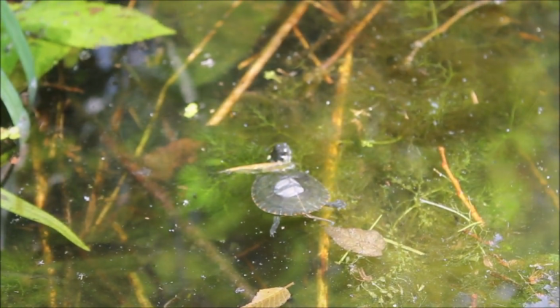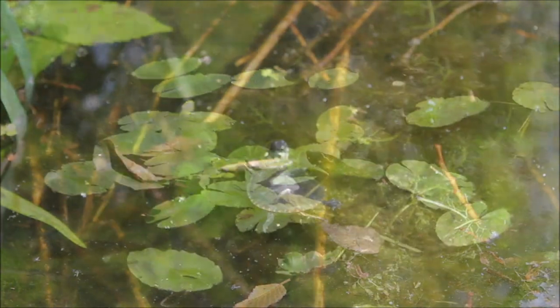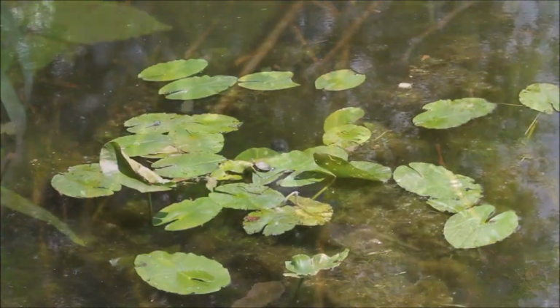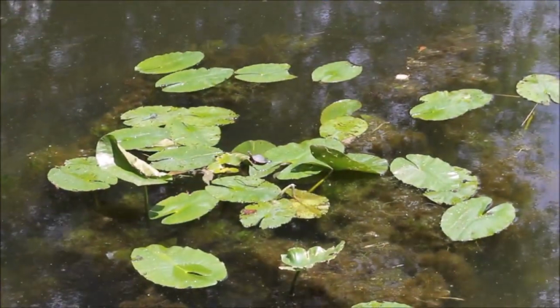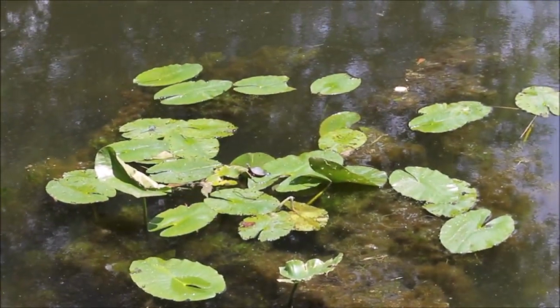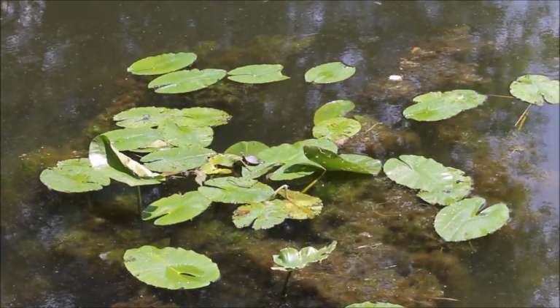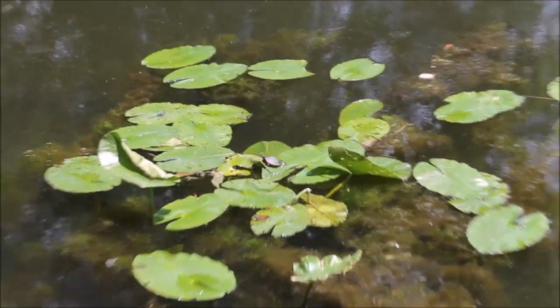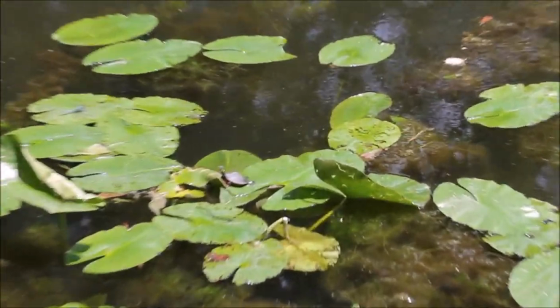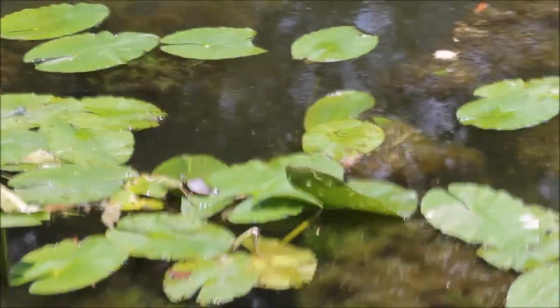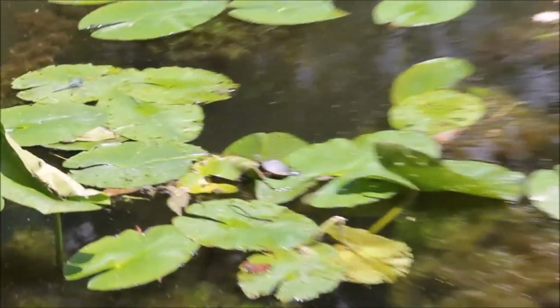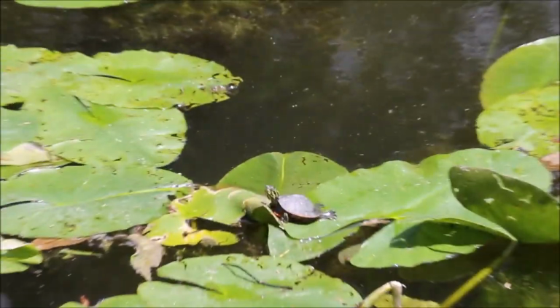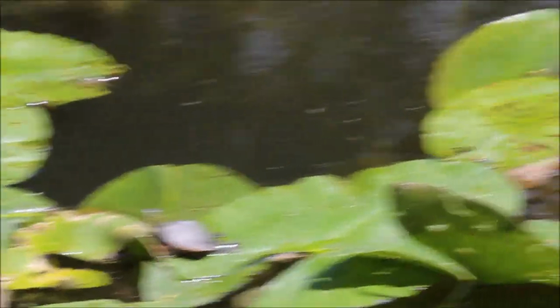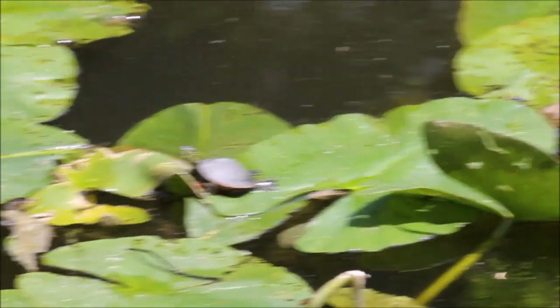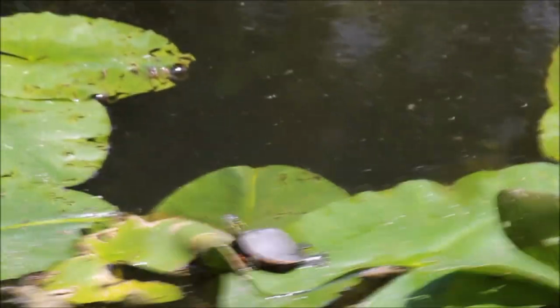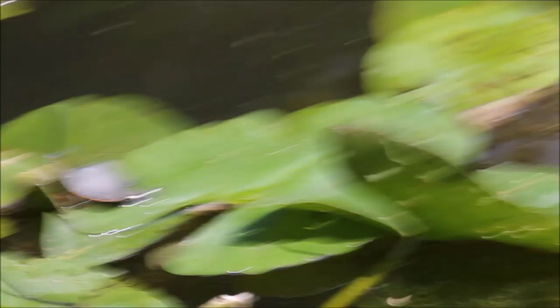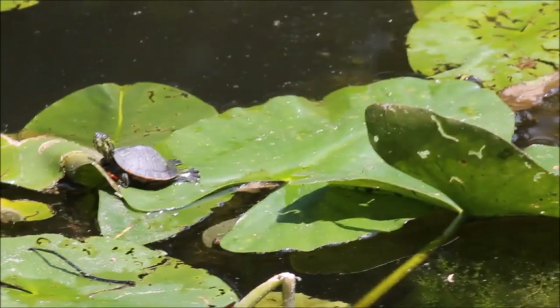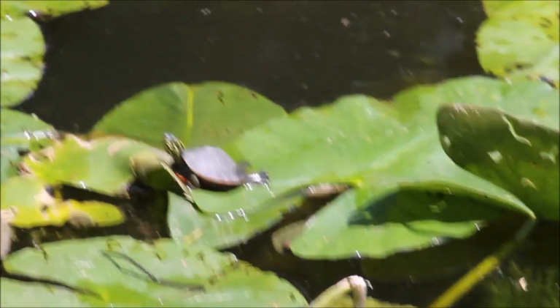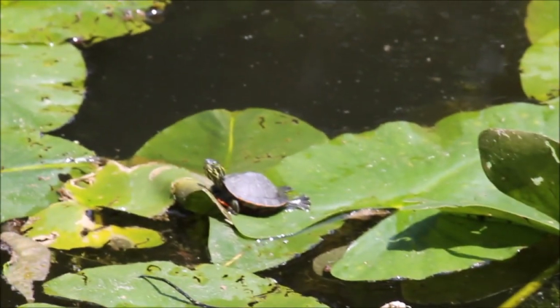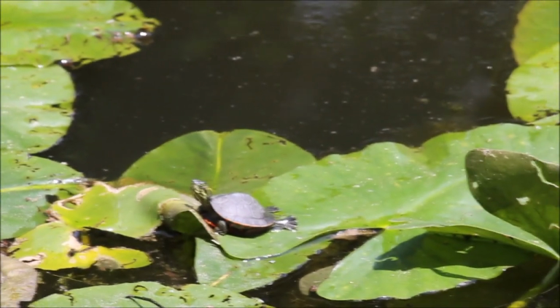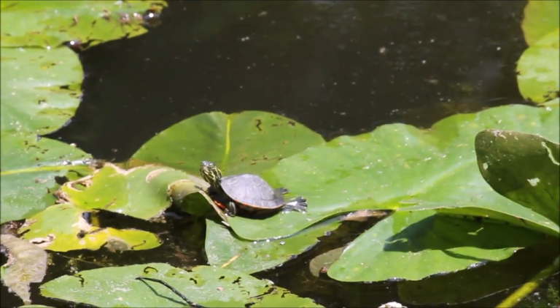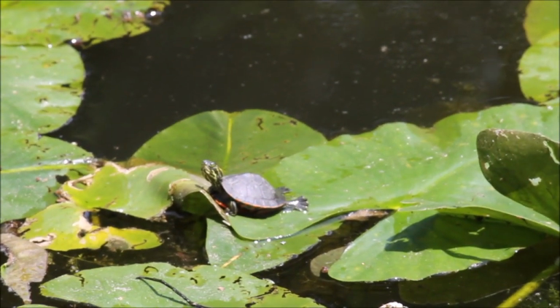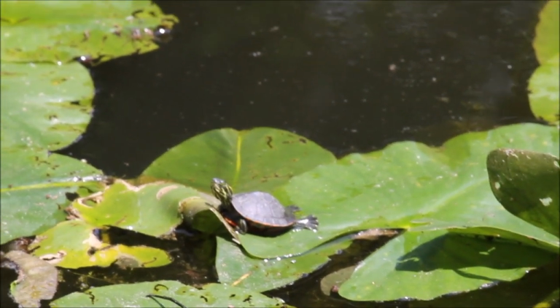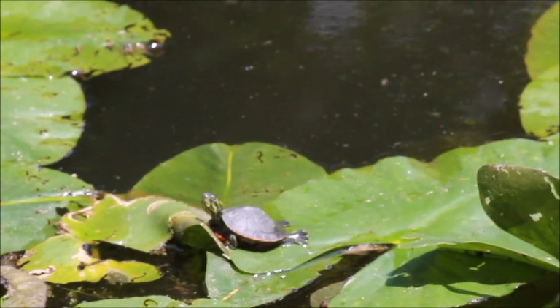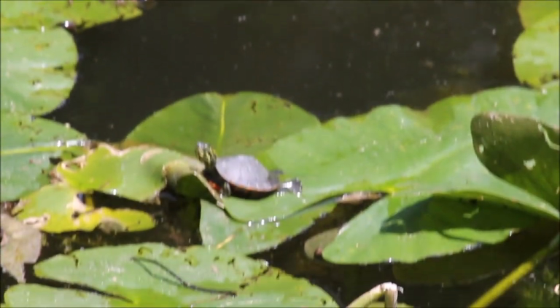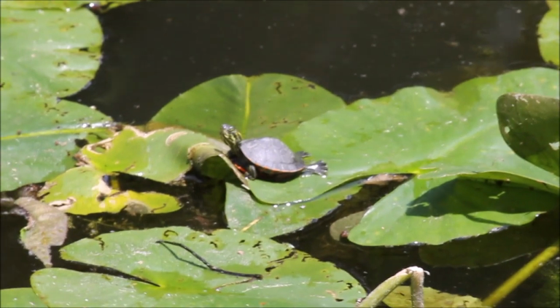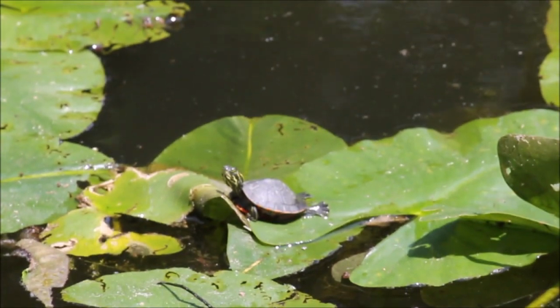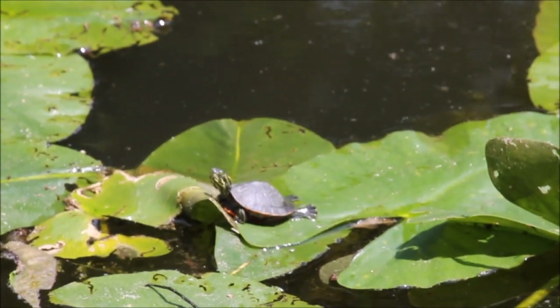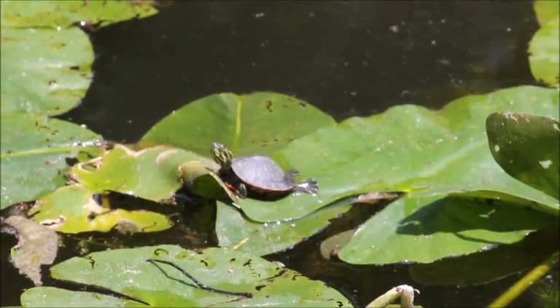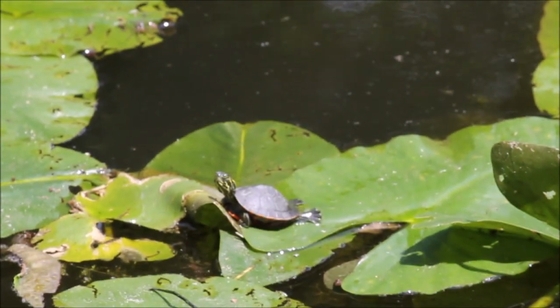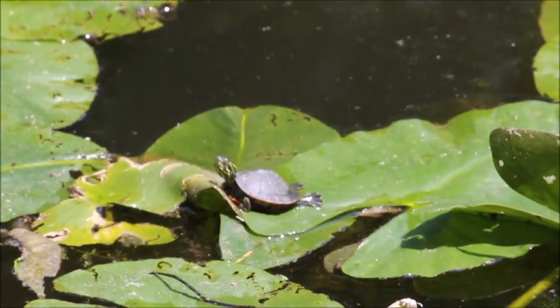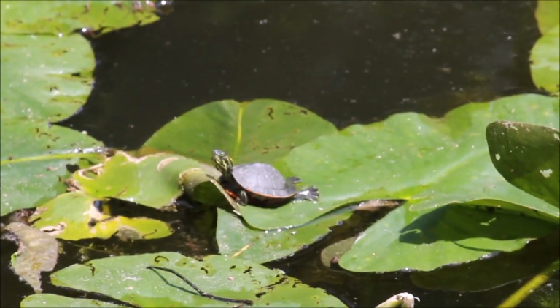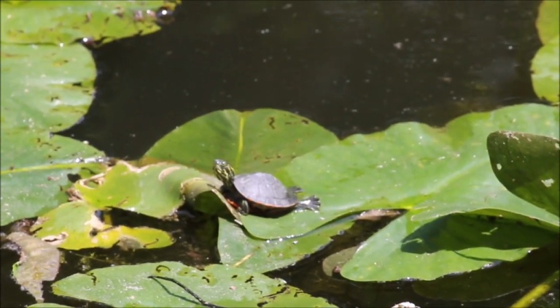And here is baby turtle number two hanging out in the lily pads — check it out. Sorry if I shake the camera, but there it is right there, another little painted turtle.